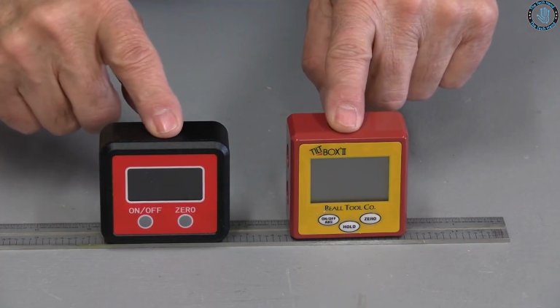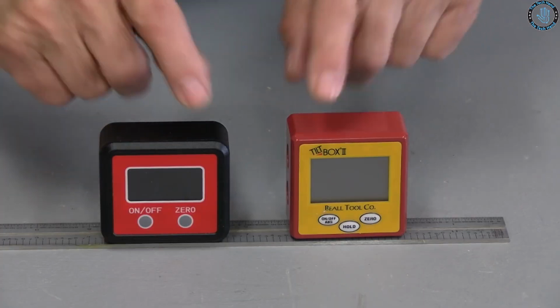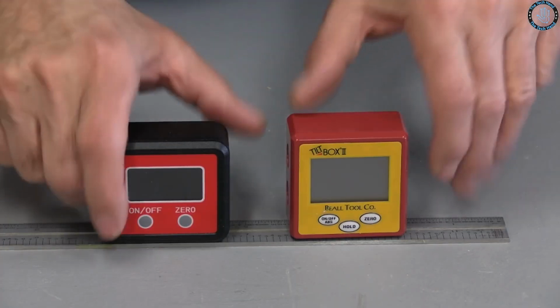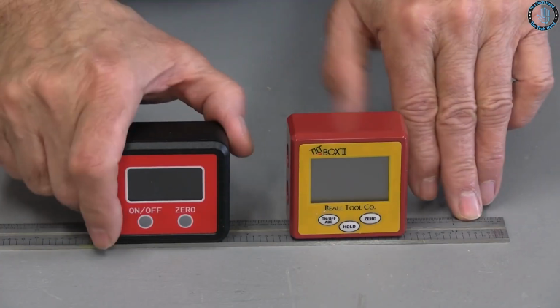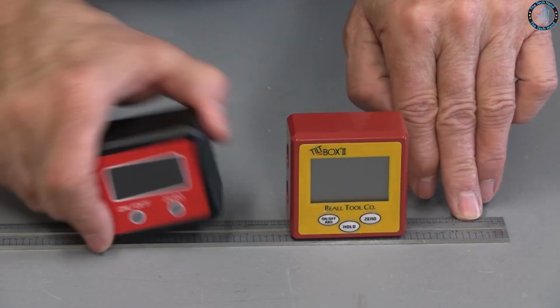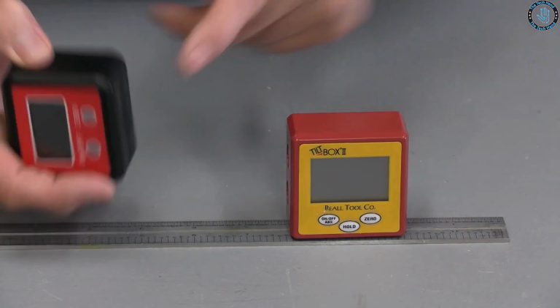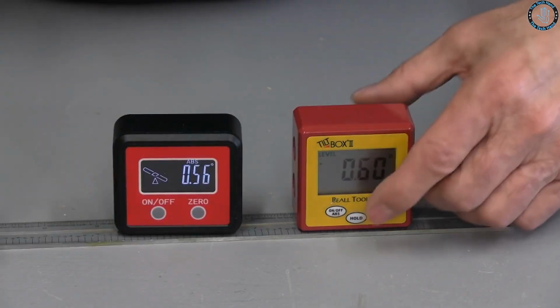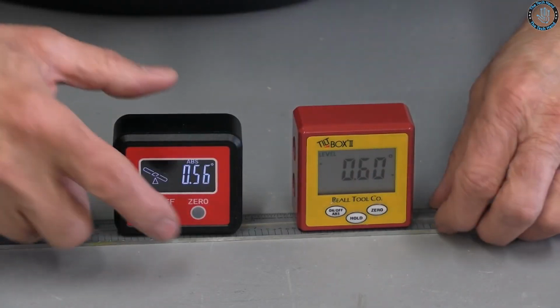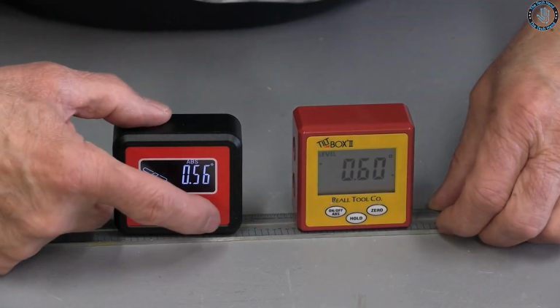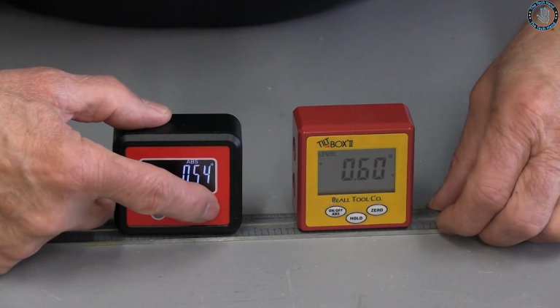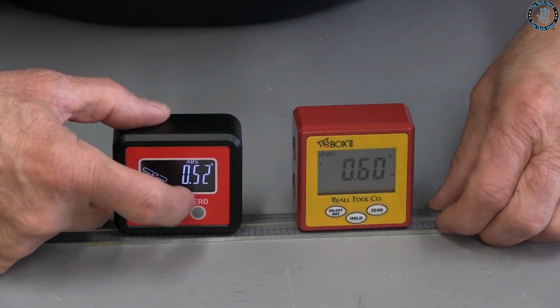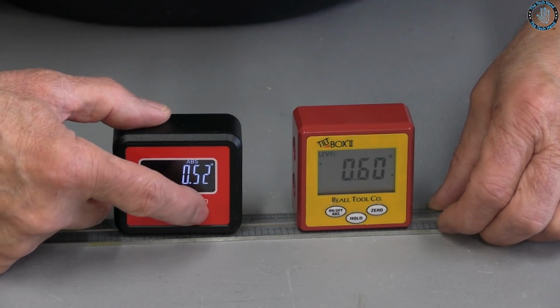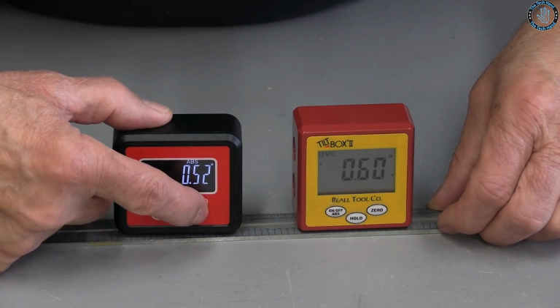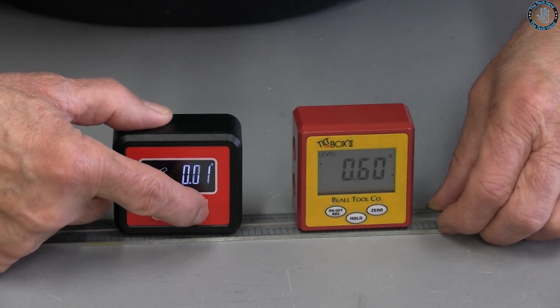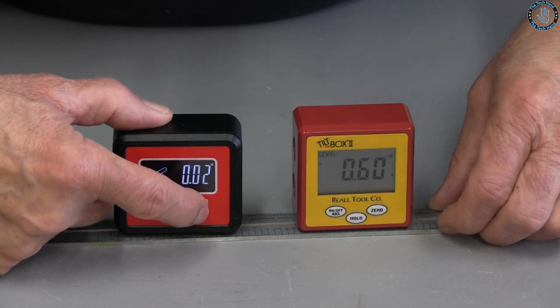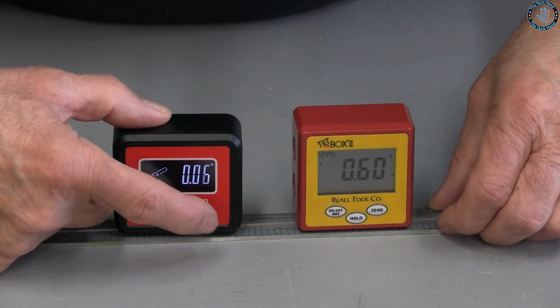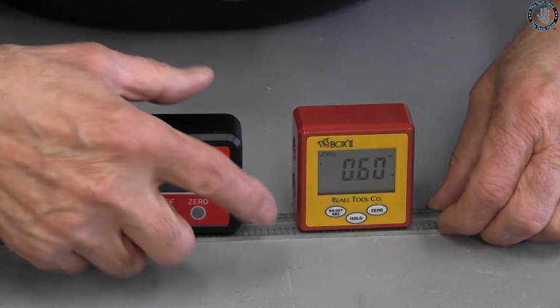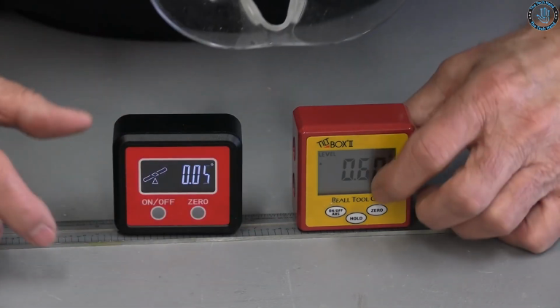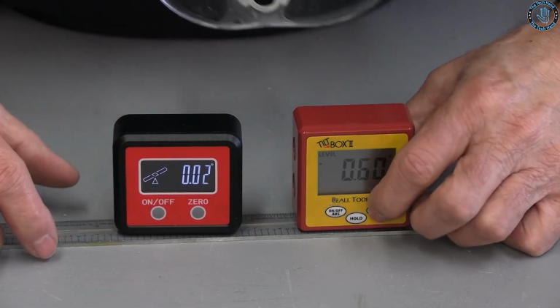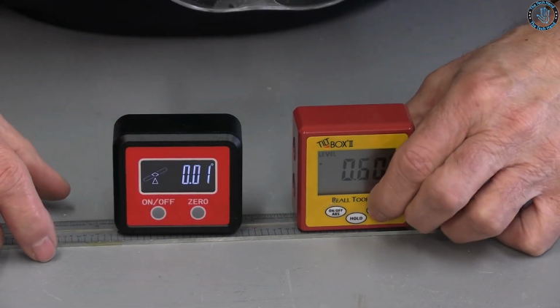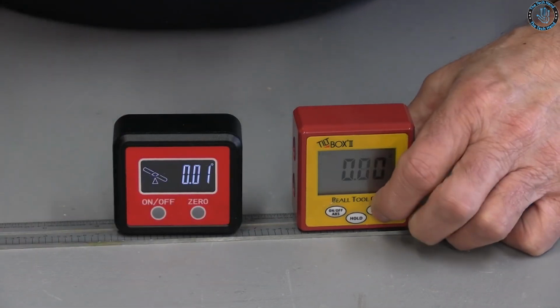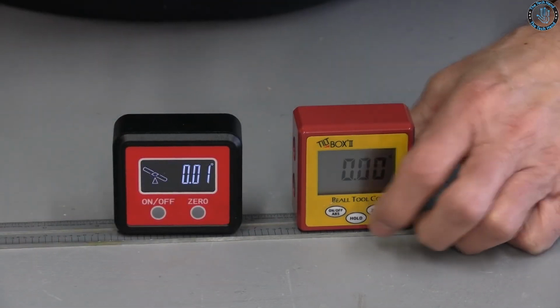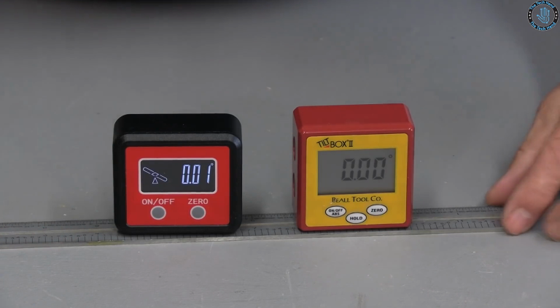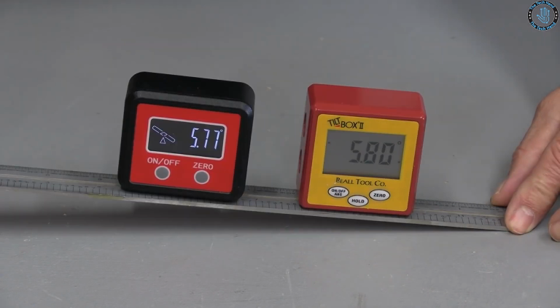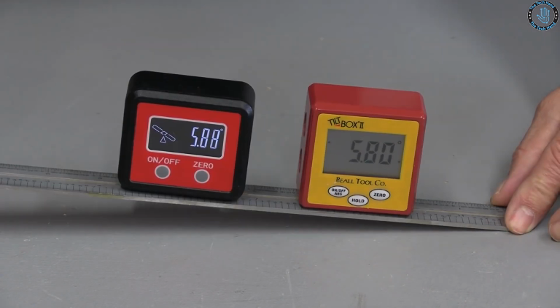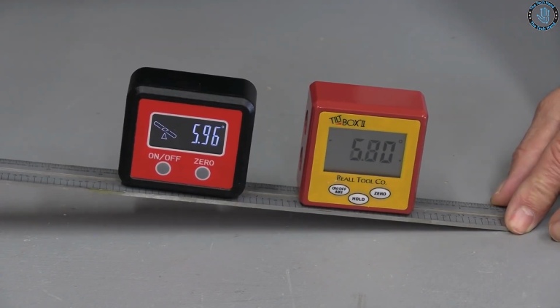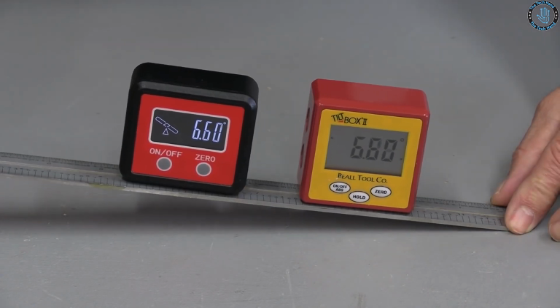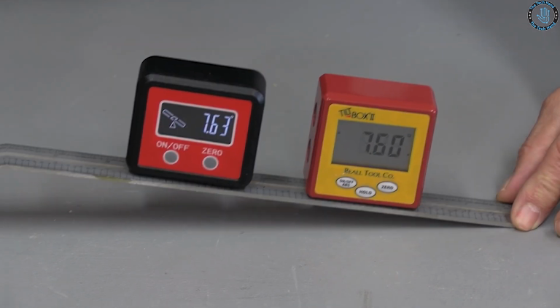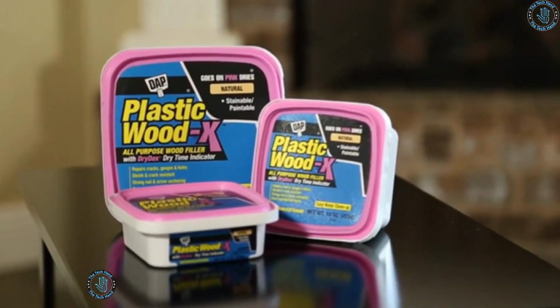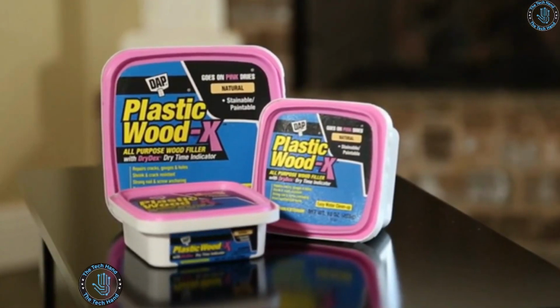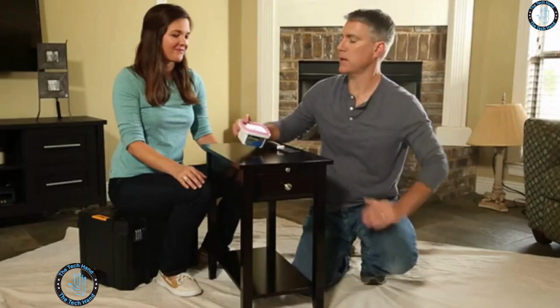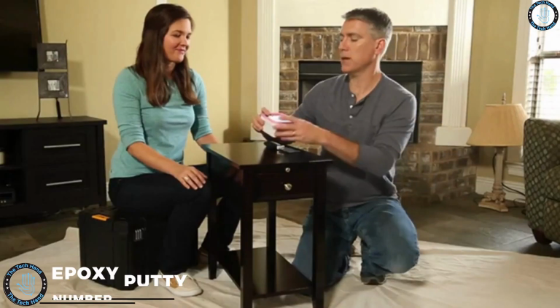You can use the digital angle meter to check for level and plumb on wood pieces or structures, ensuring they are straight and properly aligned. You can also use it to measure and mark angles for joints and cuts, ensuring accurate and precise results.